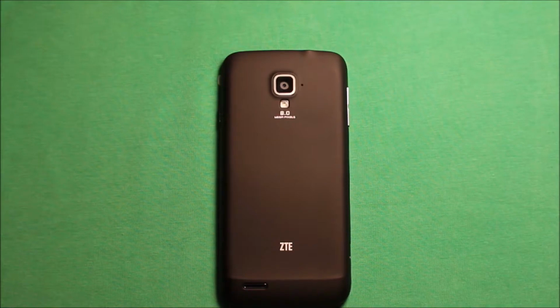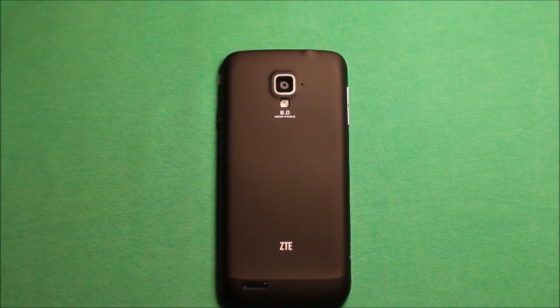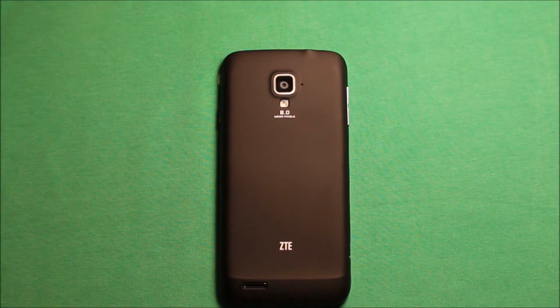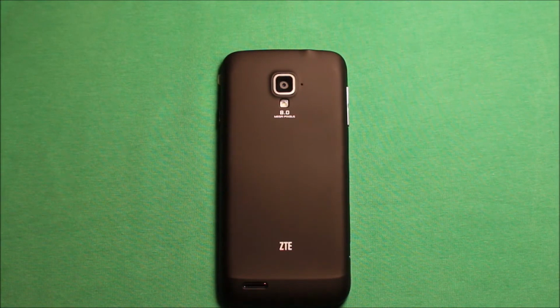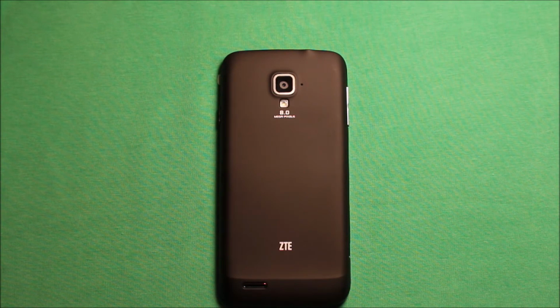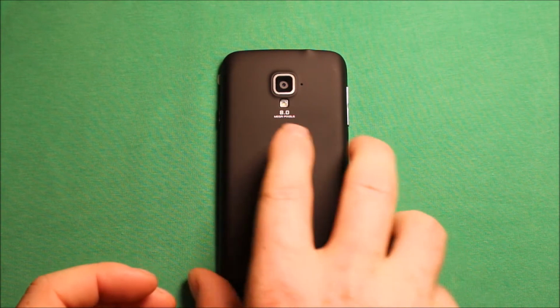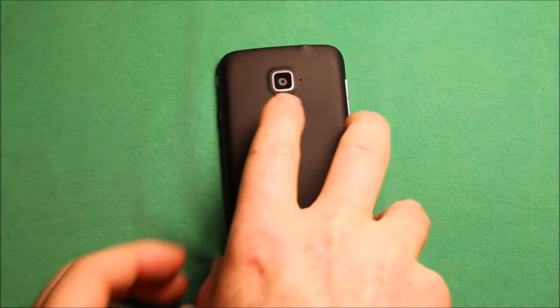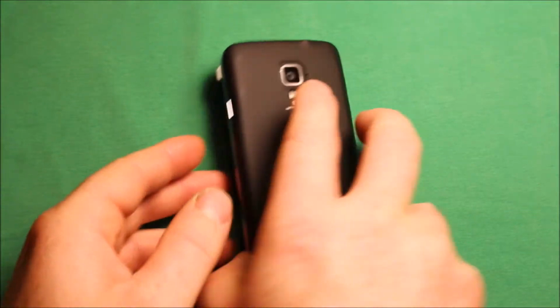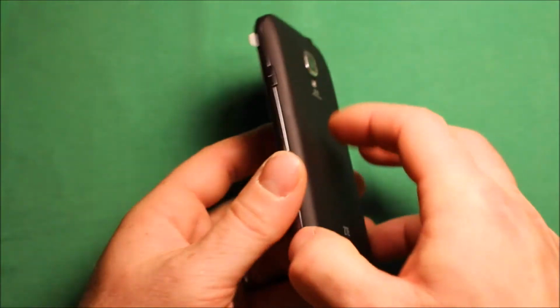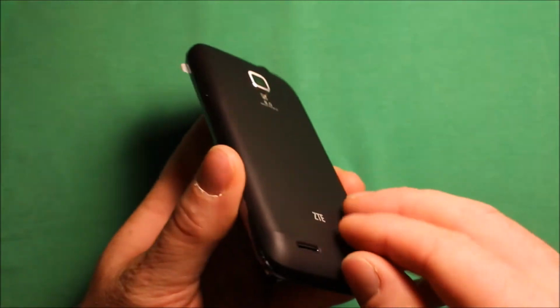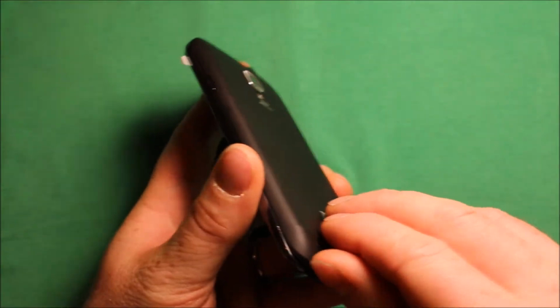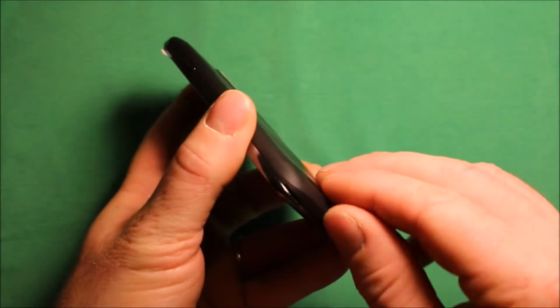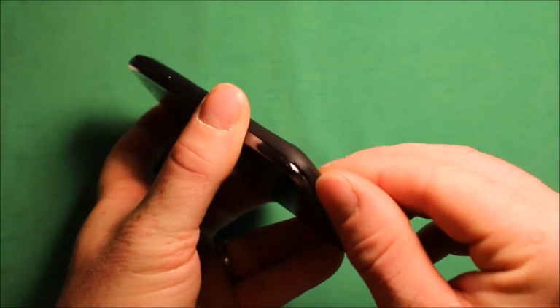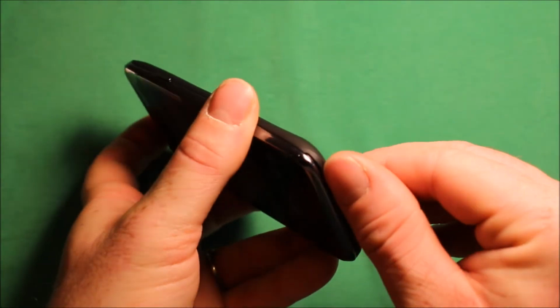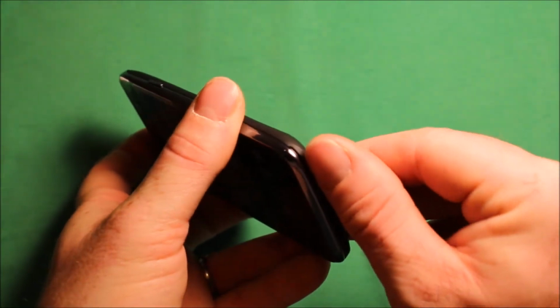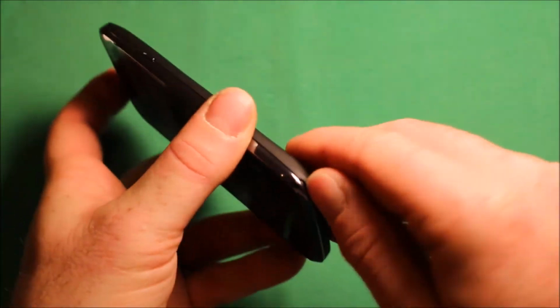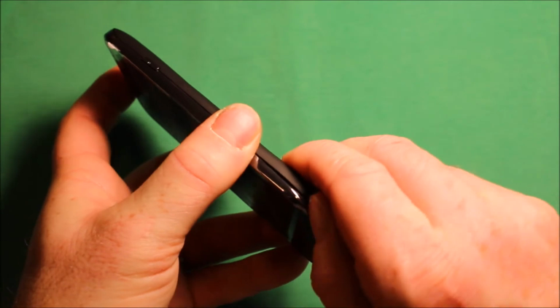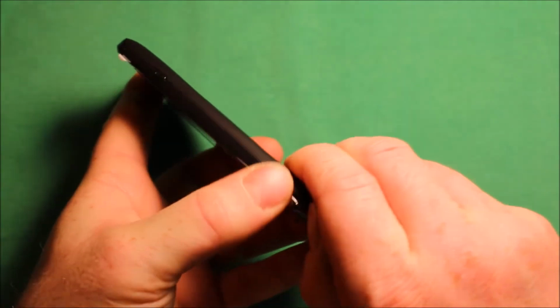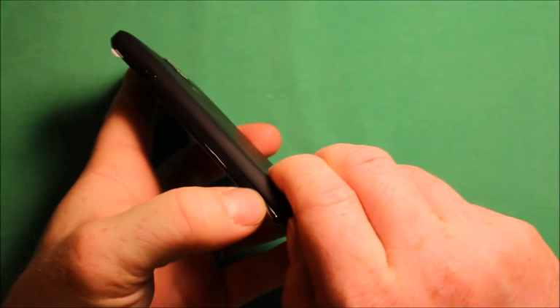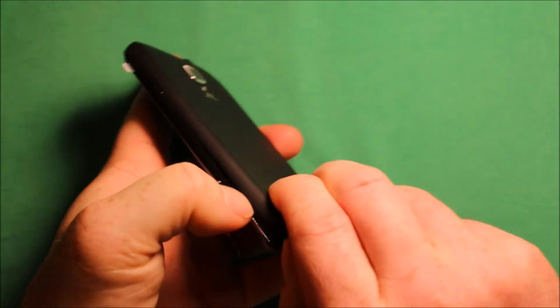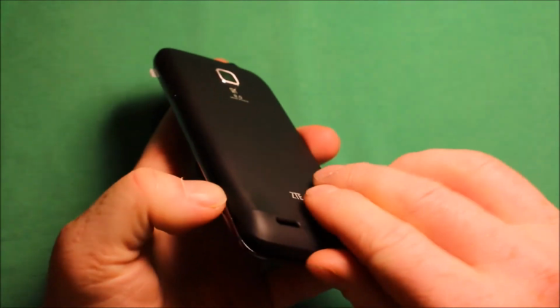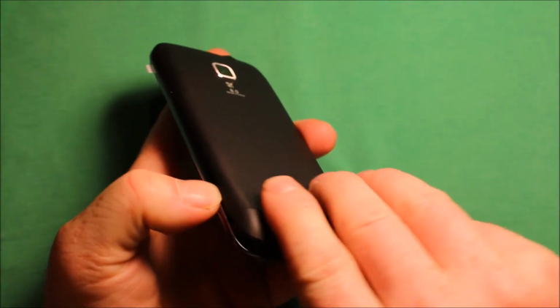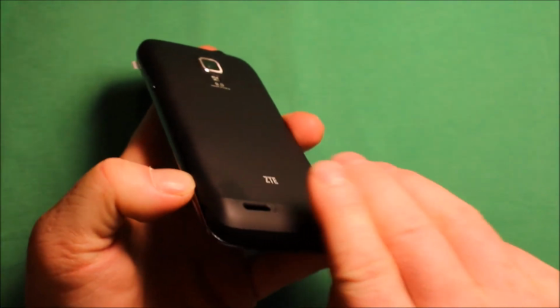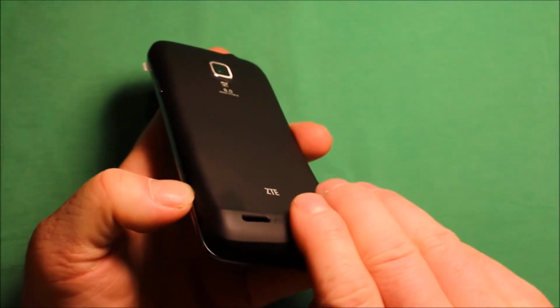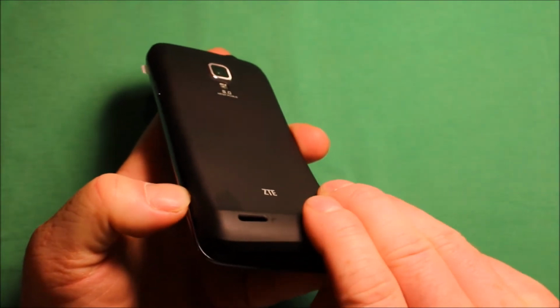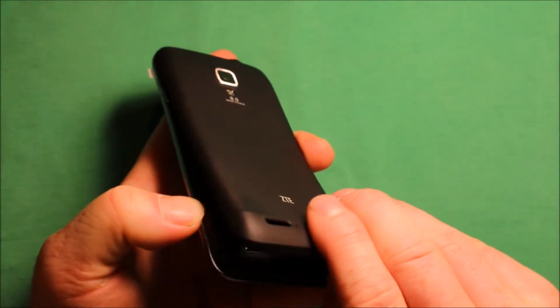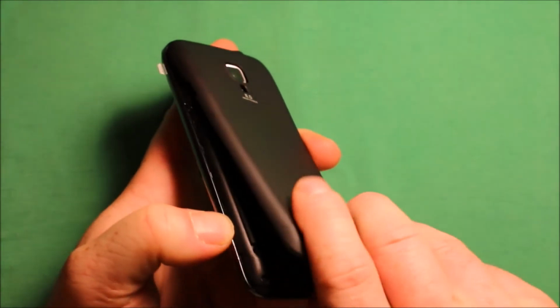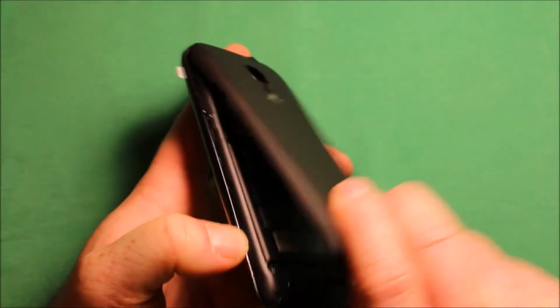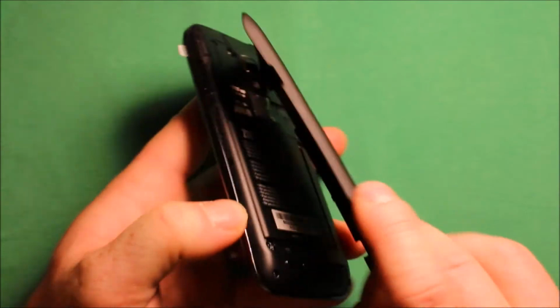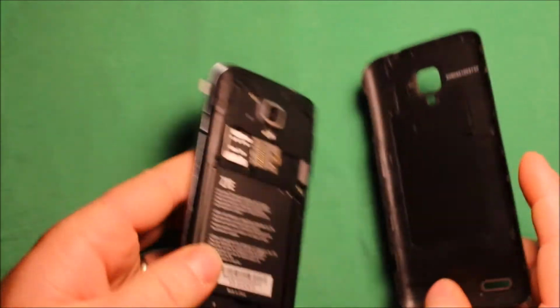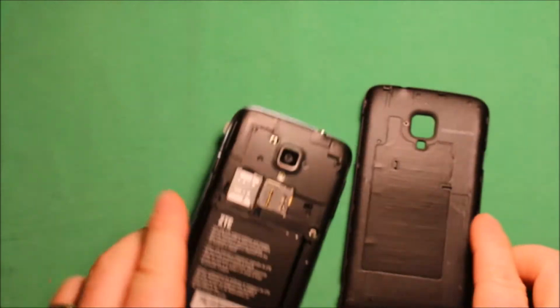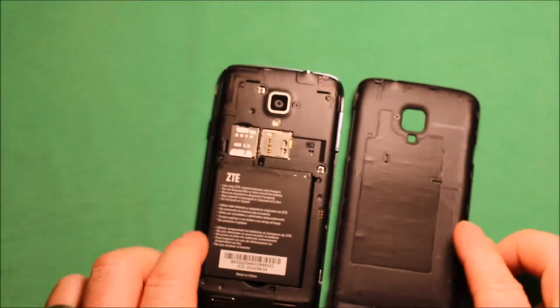To remove the back cover, just grab the phone — right here in this bottom corner there is a notch. You can stick your thumb right in there and then just work your way around, and then the back cover comes right off.